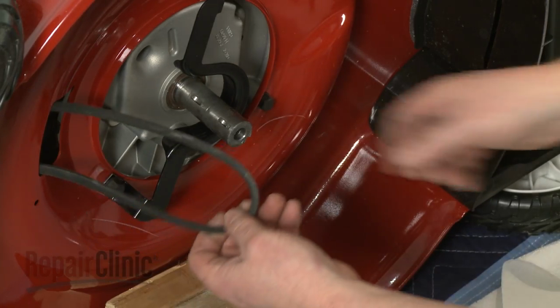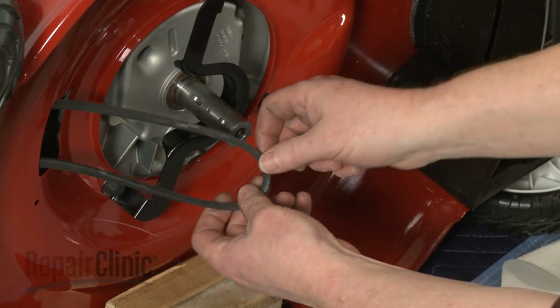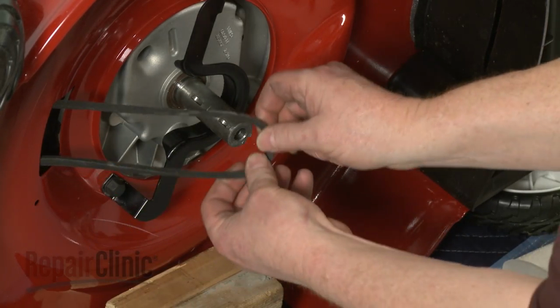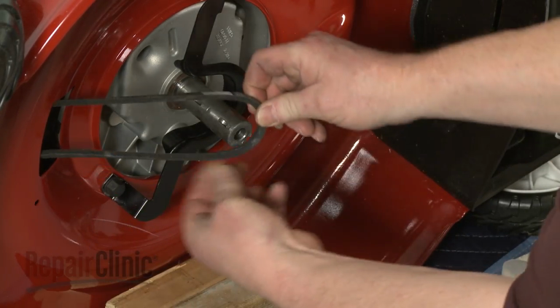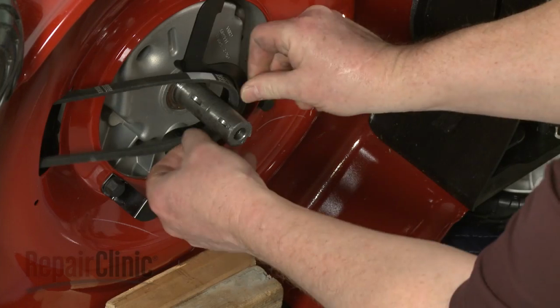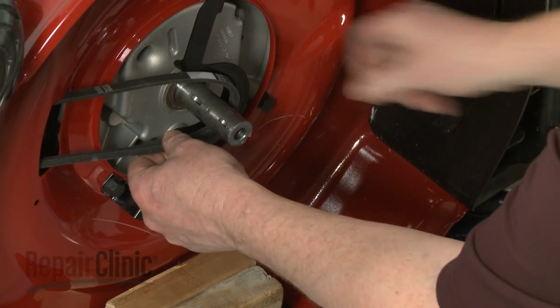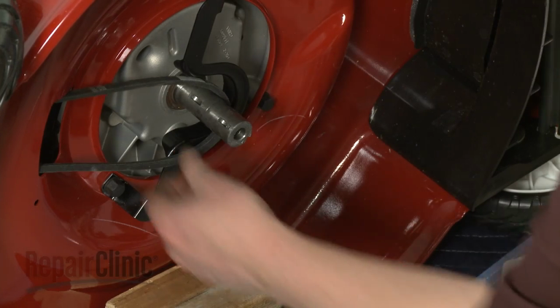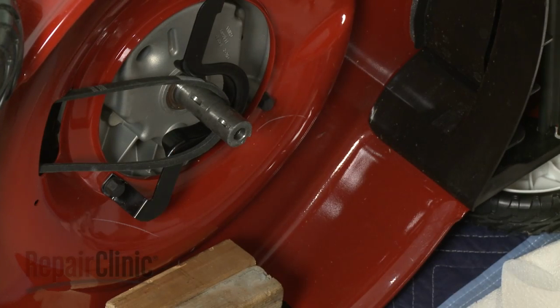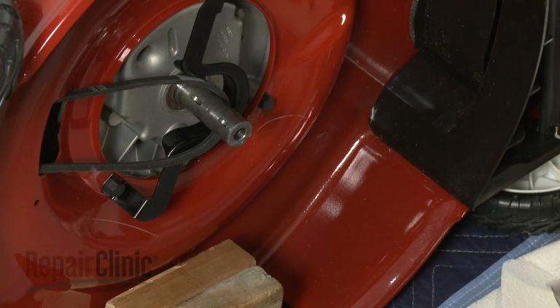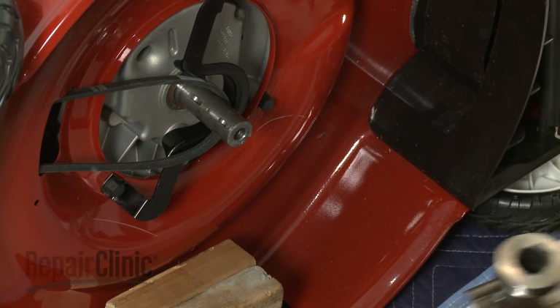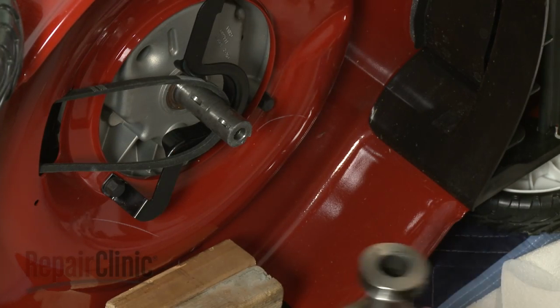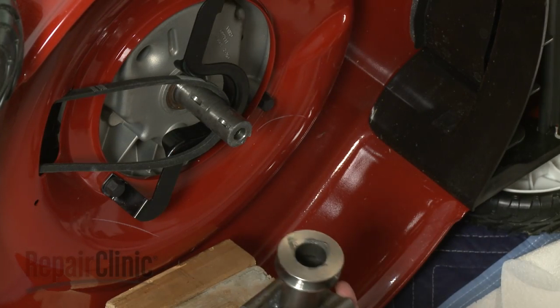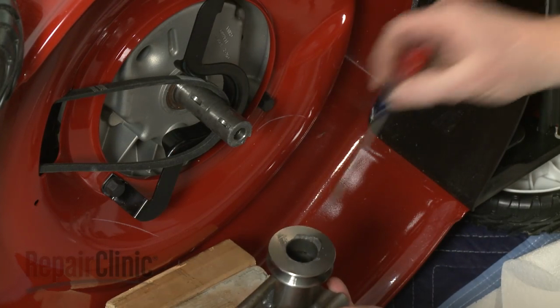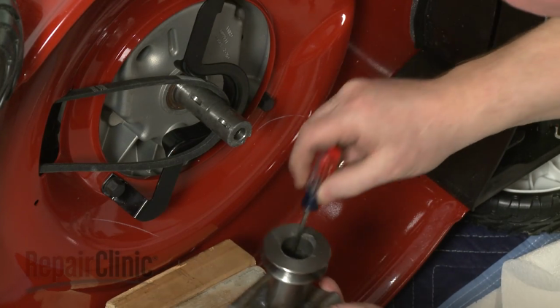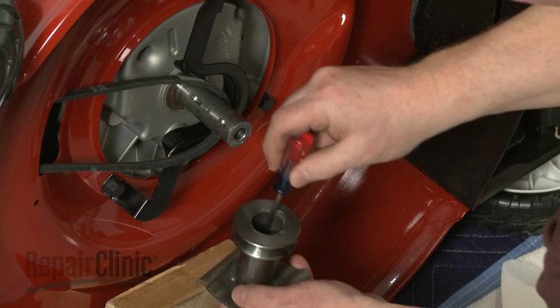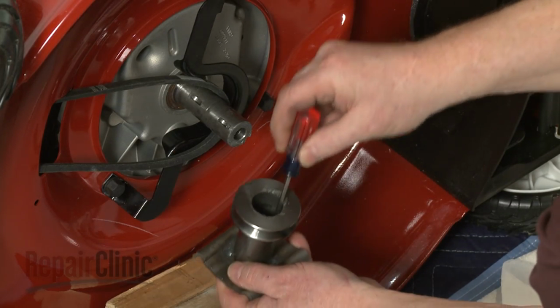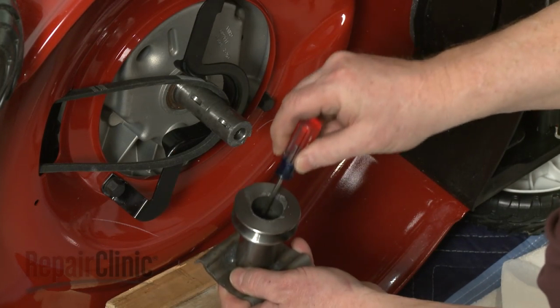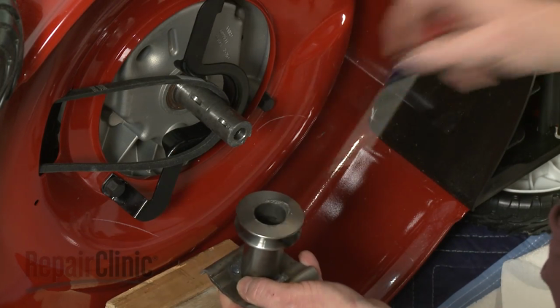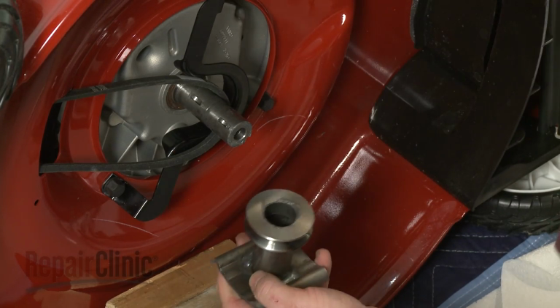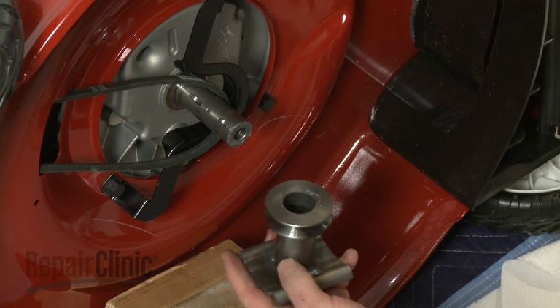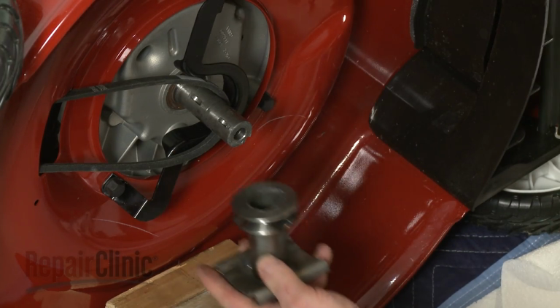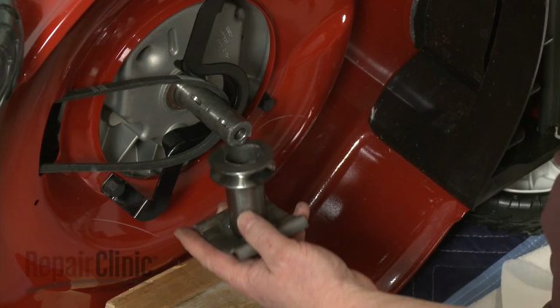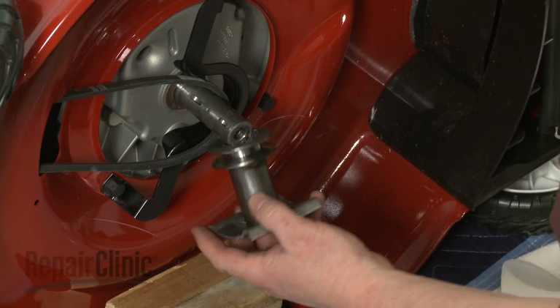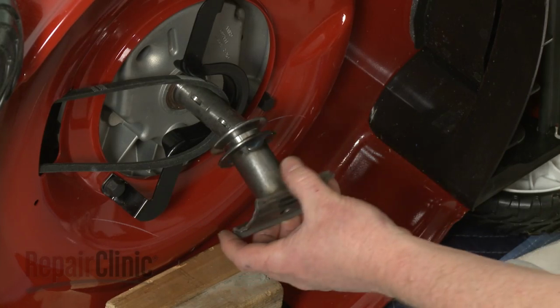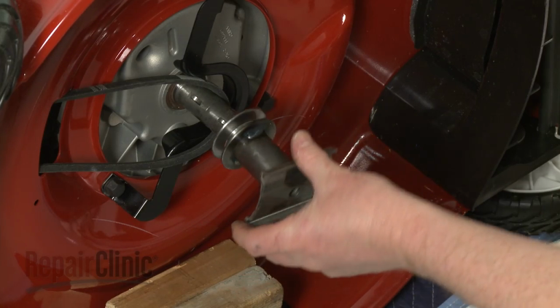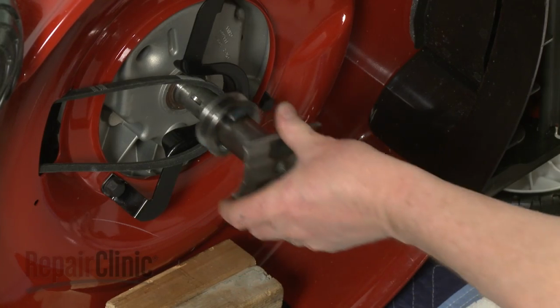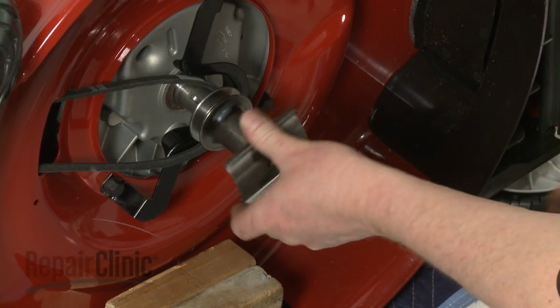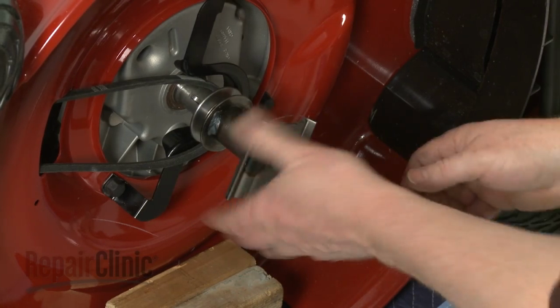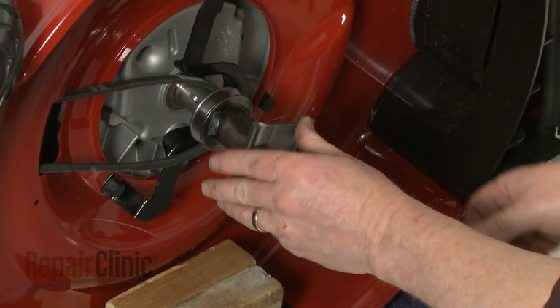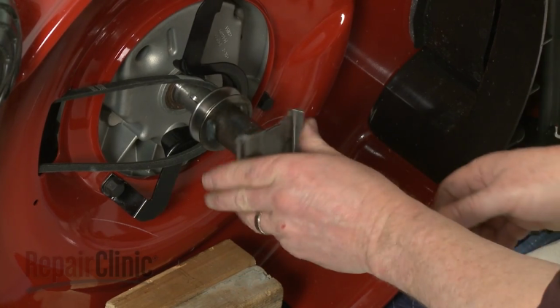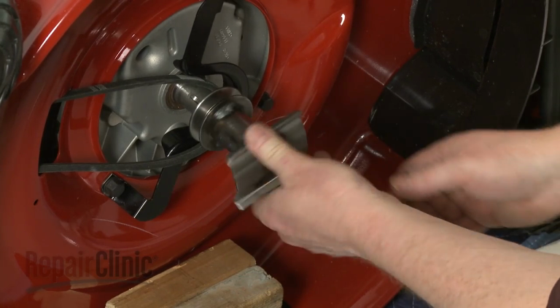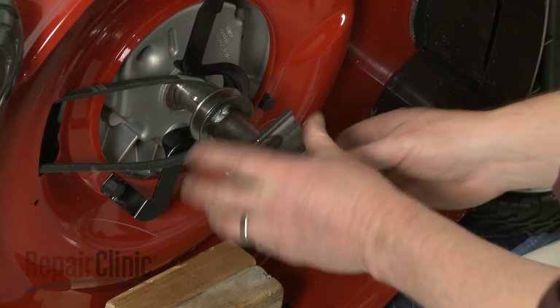Reposition the belt and confirm that the washer is fully seated in the blade driver. Slide on the blade driver and align the belt on the pulley.